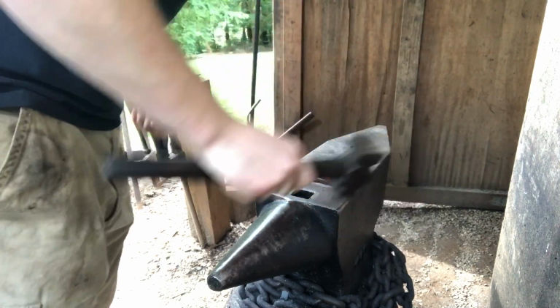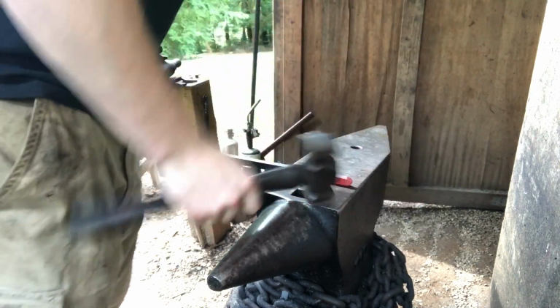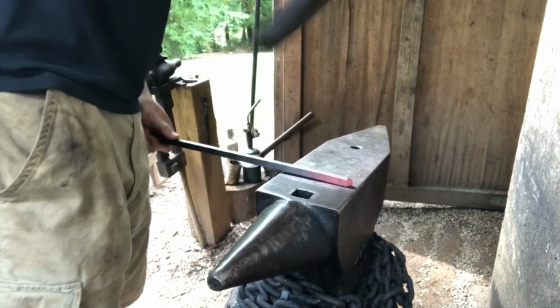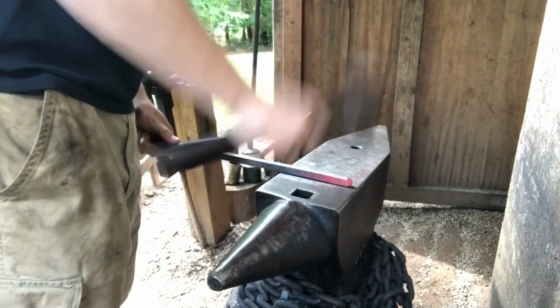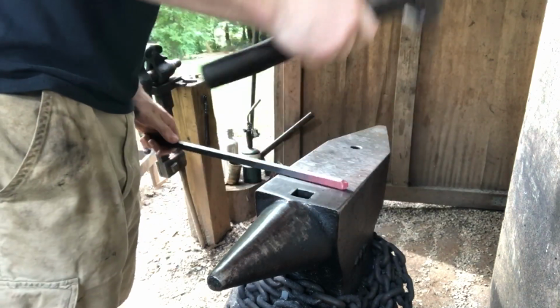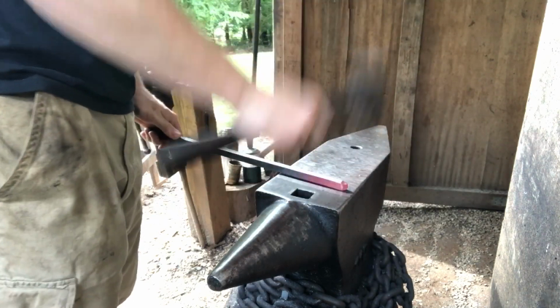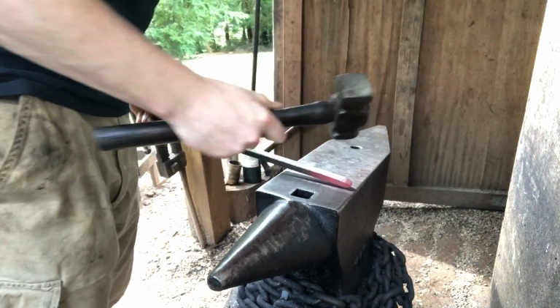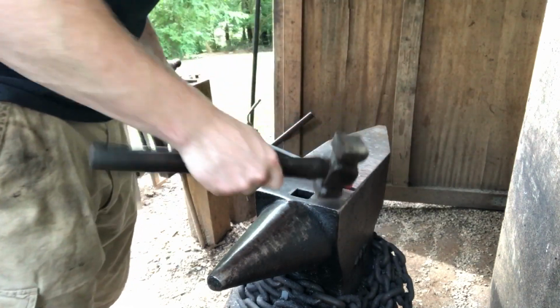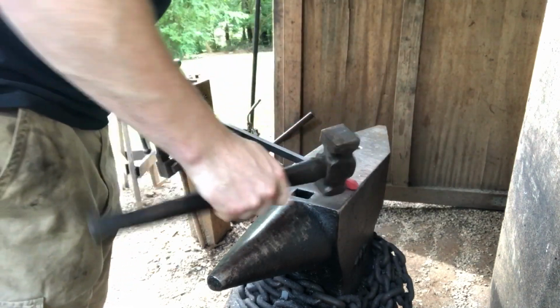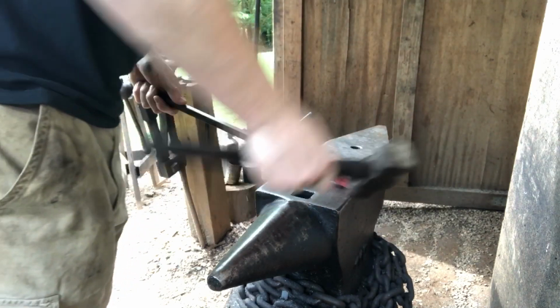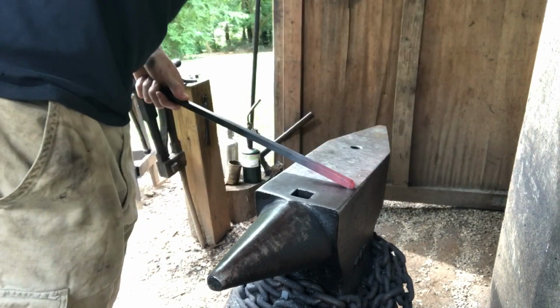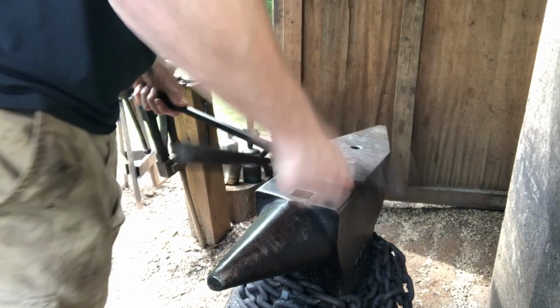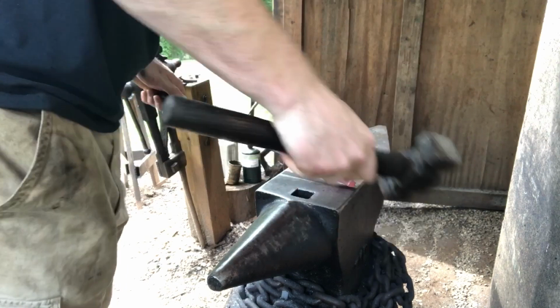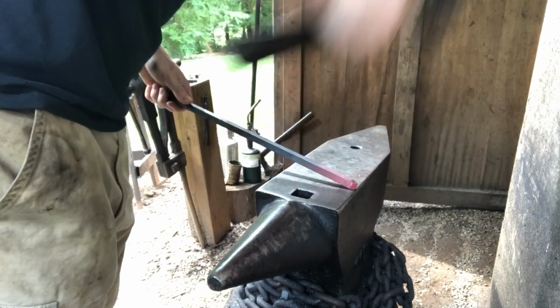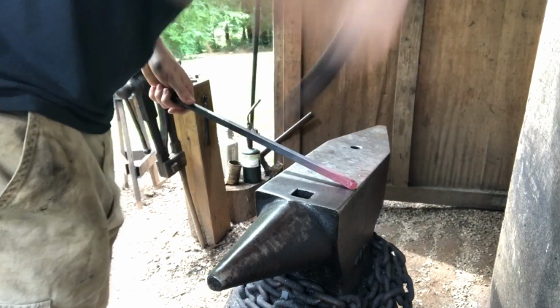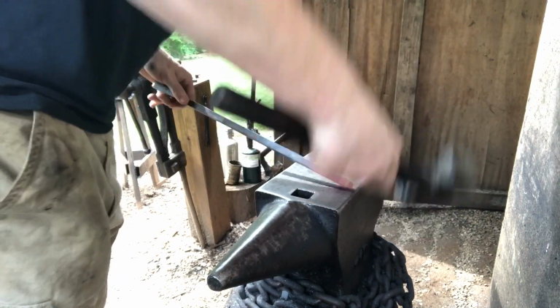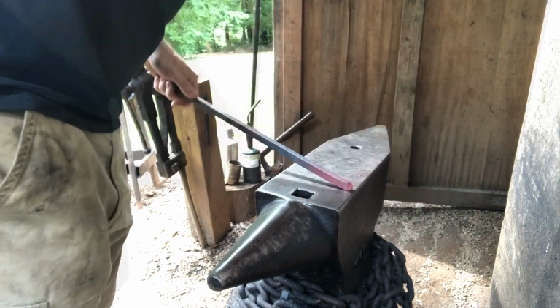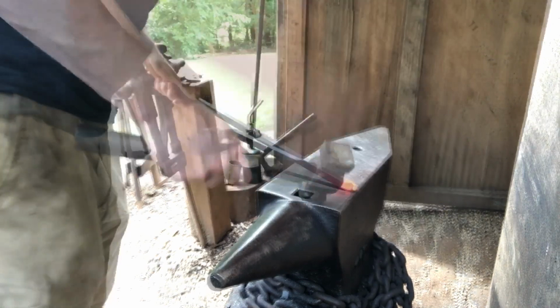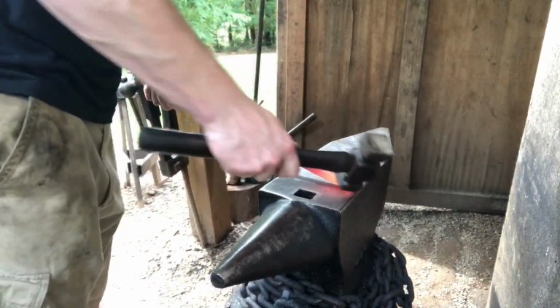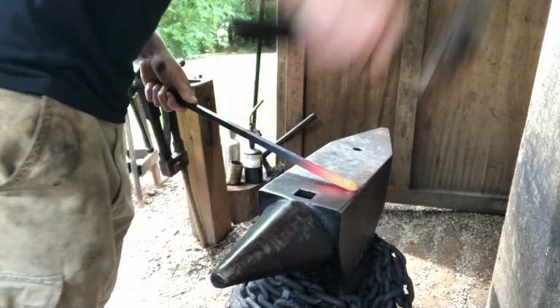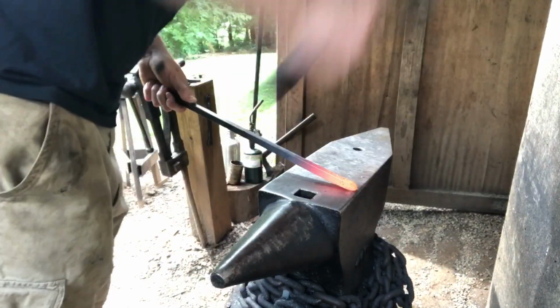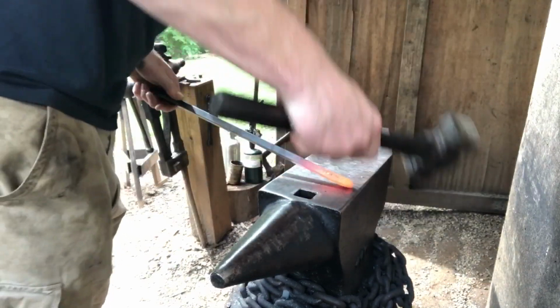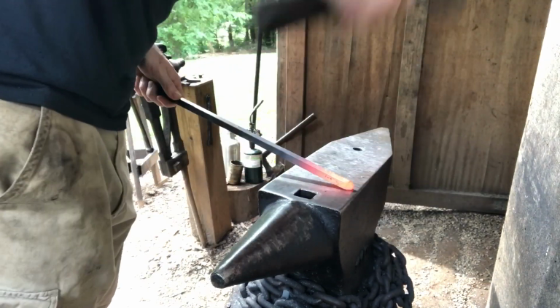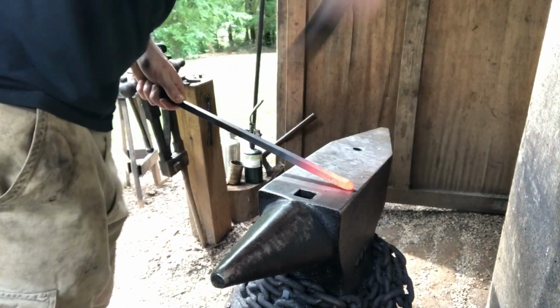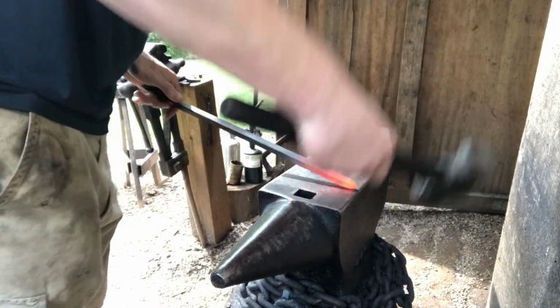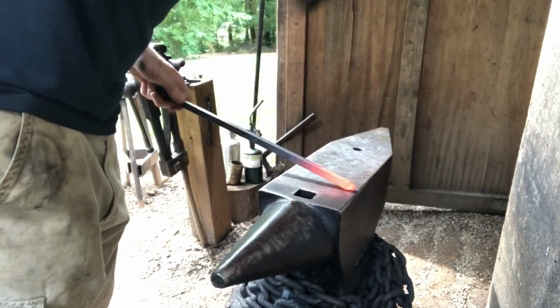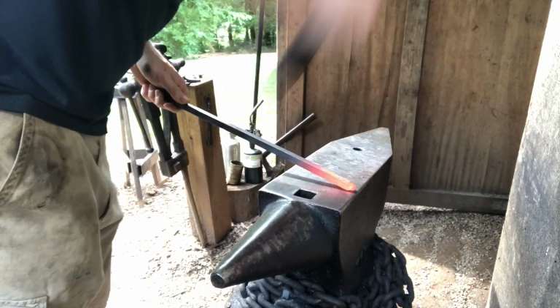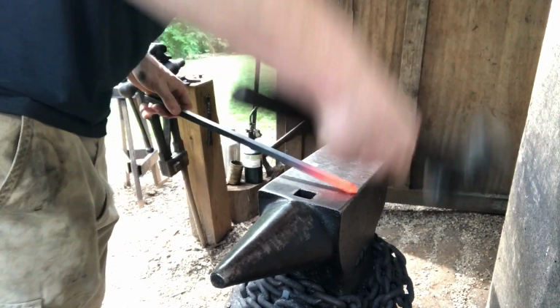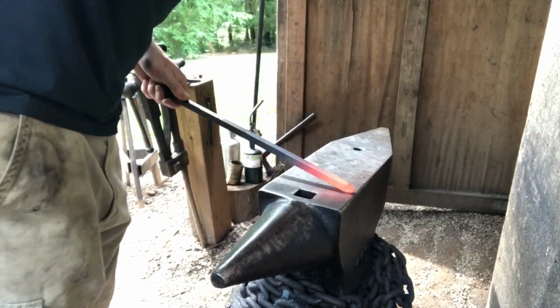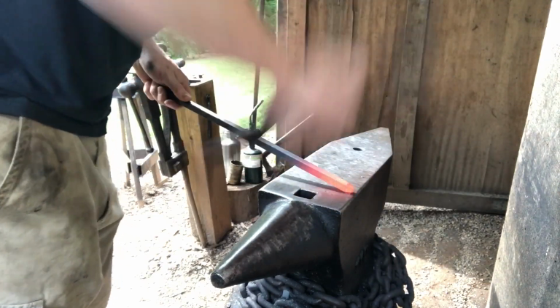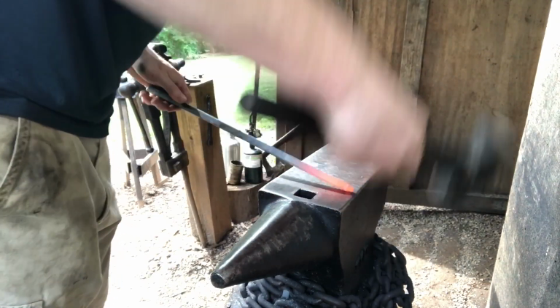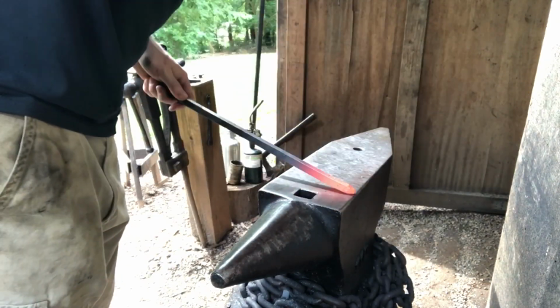Versus if you just lay it flat and drew out, you'd end up with a really long taper and you want a short one. Just keep working that taper down until you get a nice point.